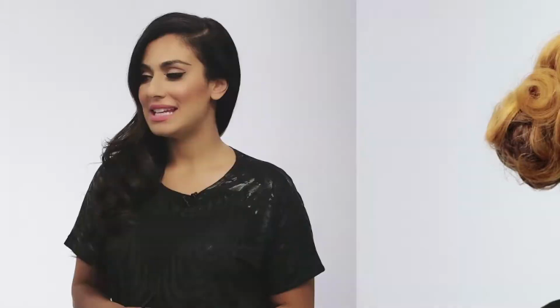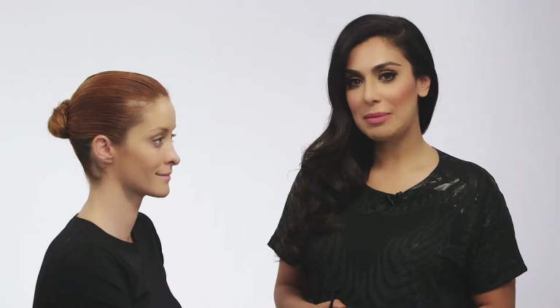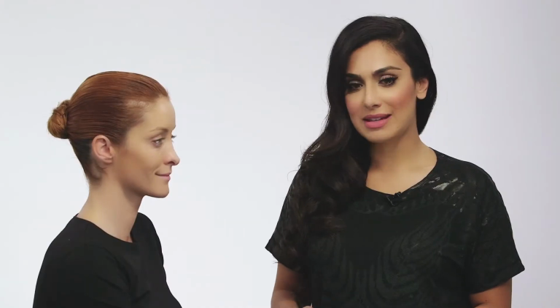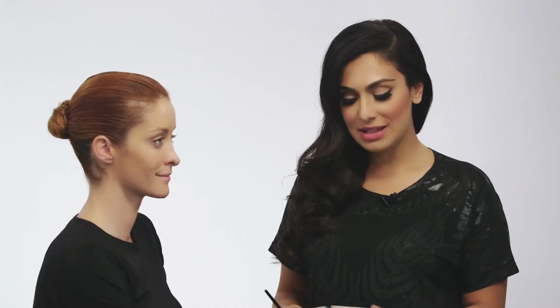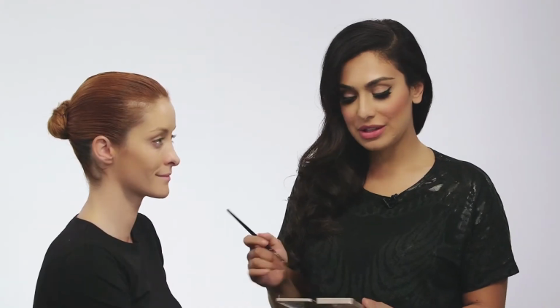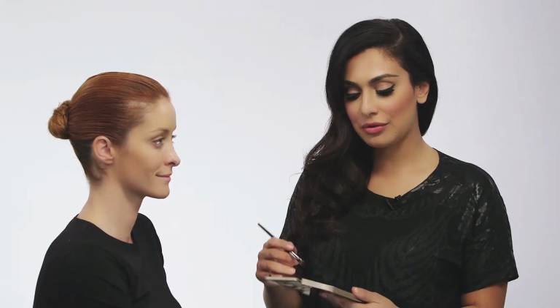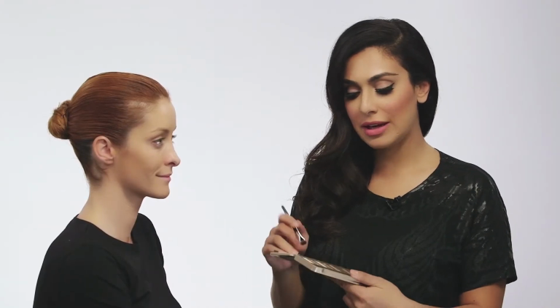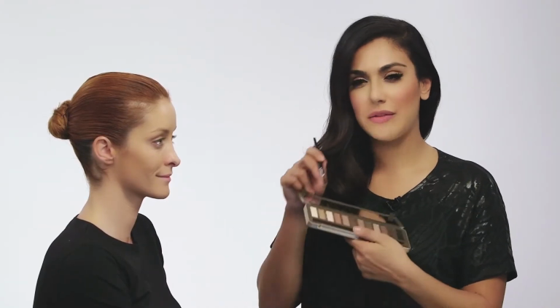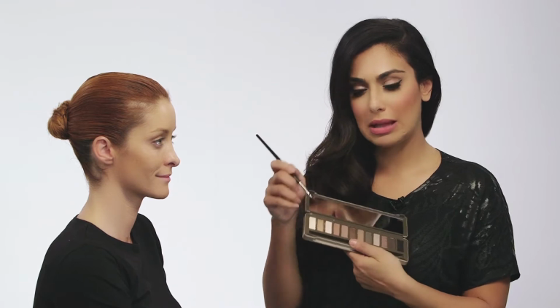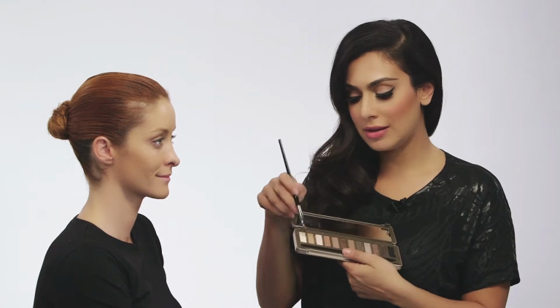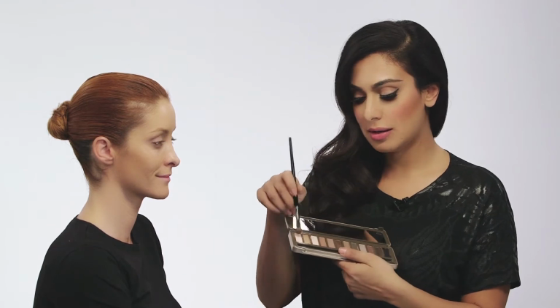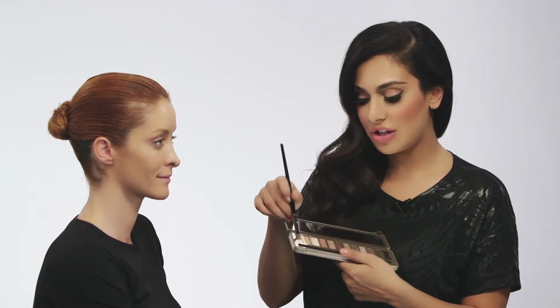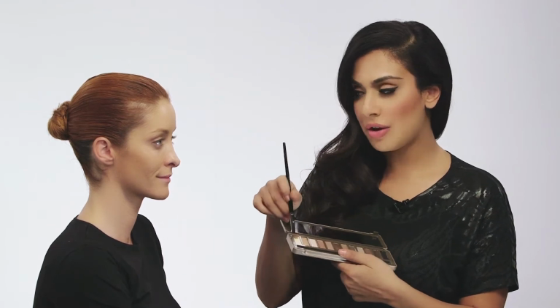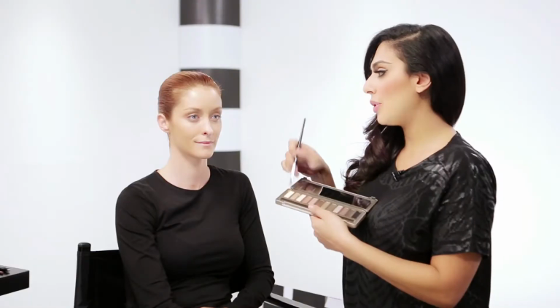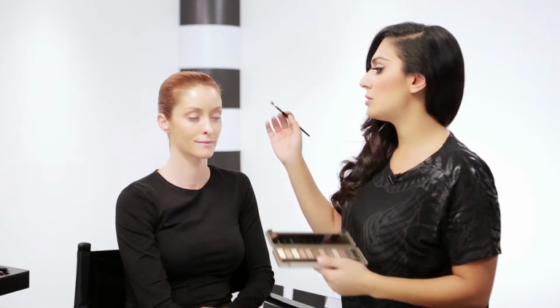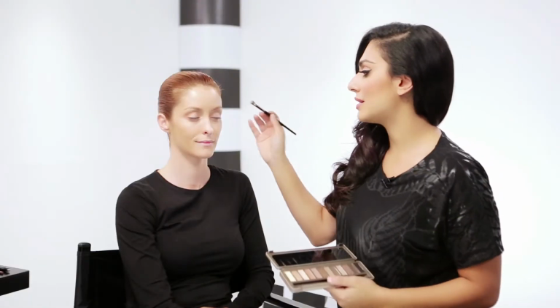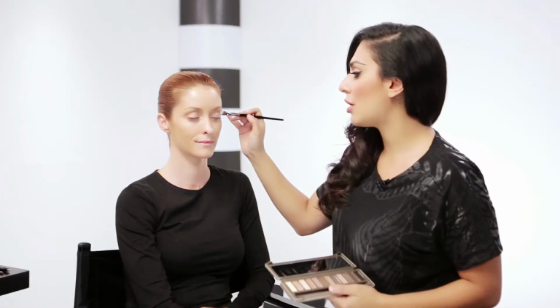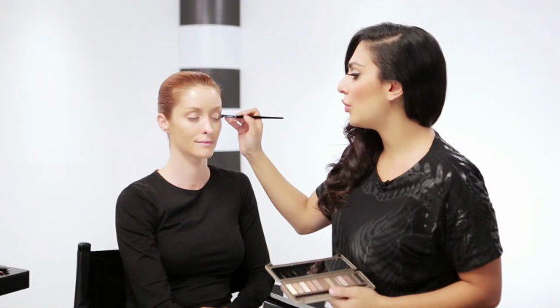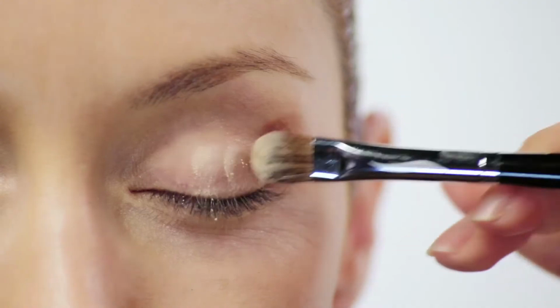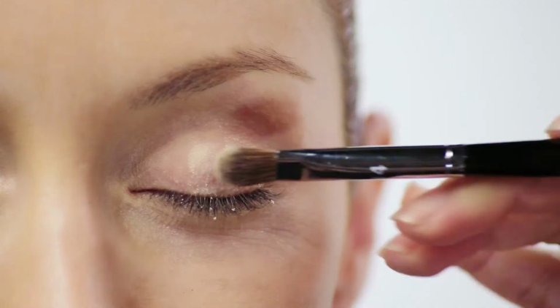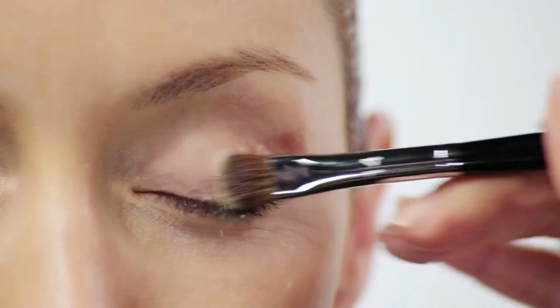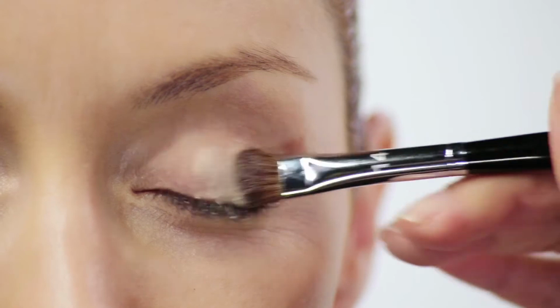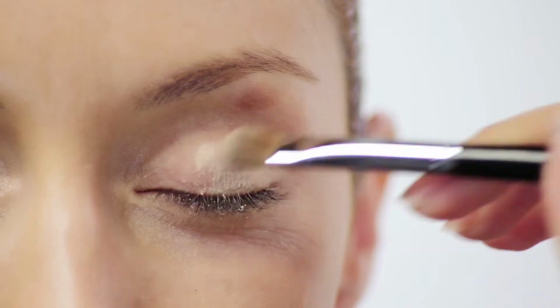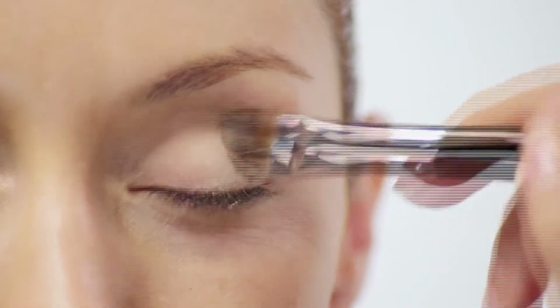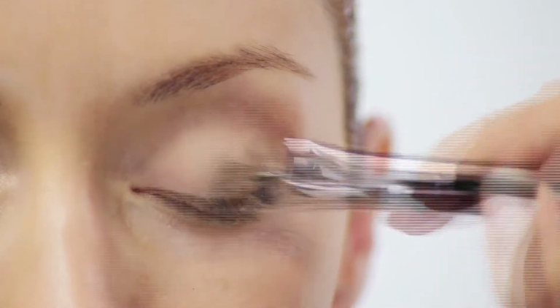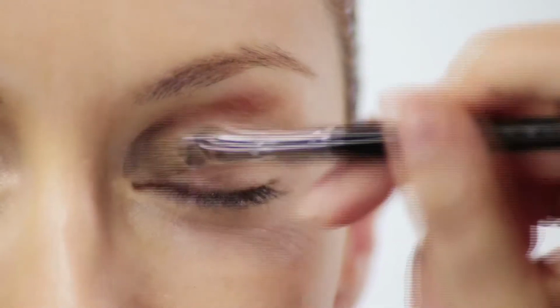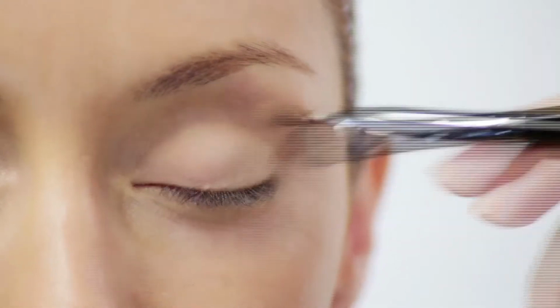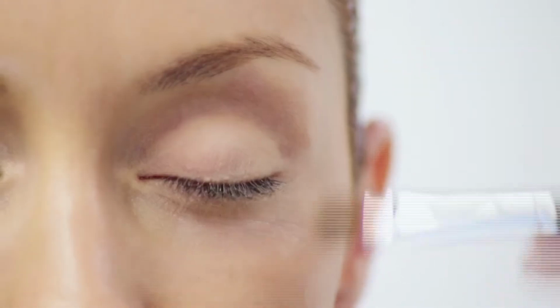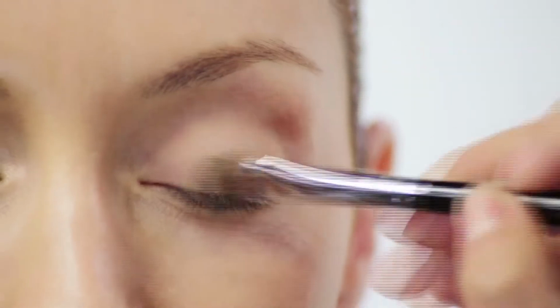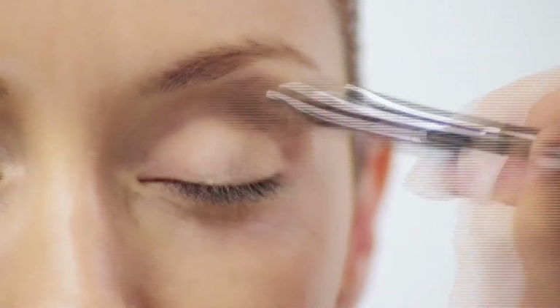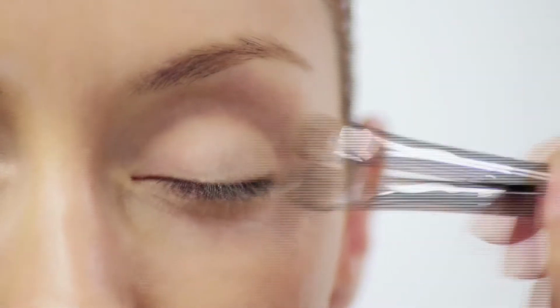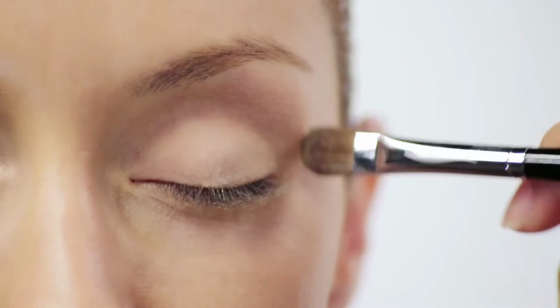Now to prep the base, I'm basically going to take a really nice plain beige color and just spread it all over the lid. What this is going to do is help prep the area so all the eye shadow goes on really nice and smooth.